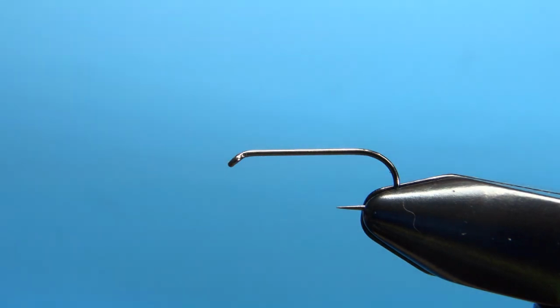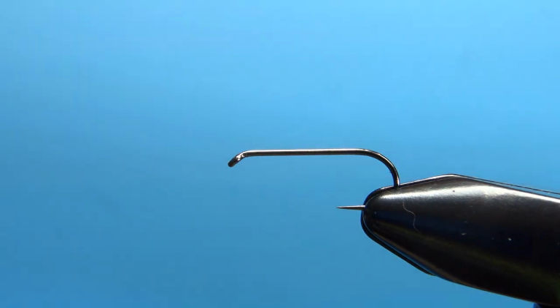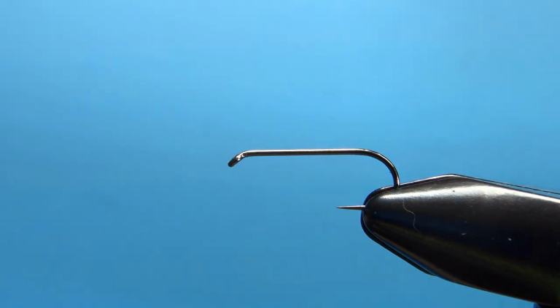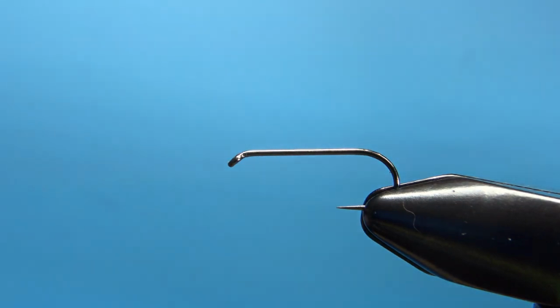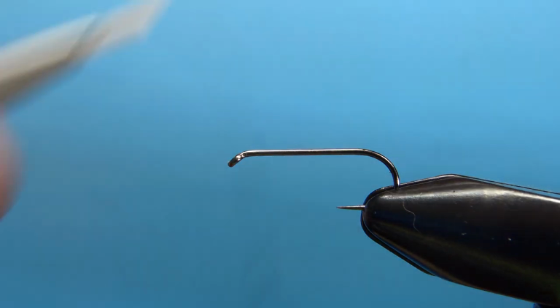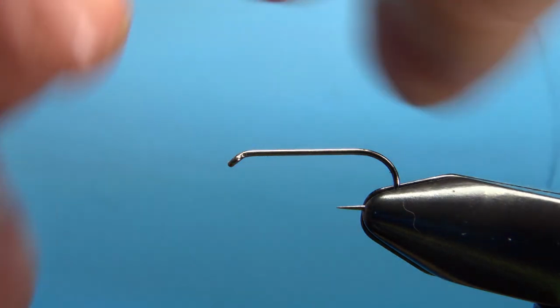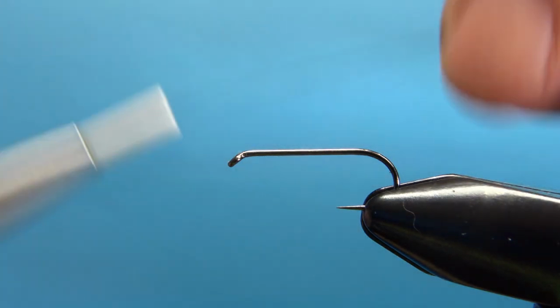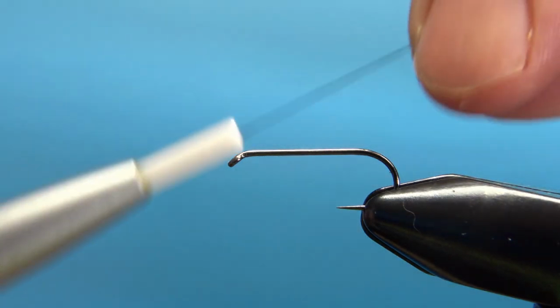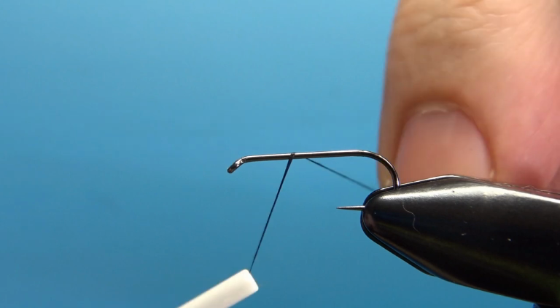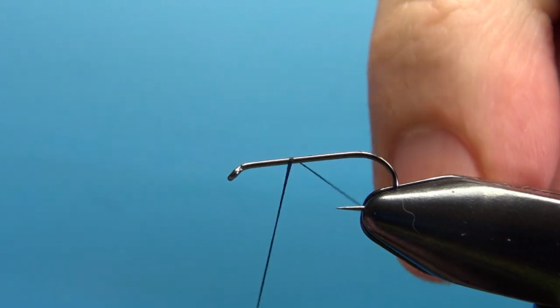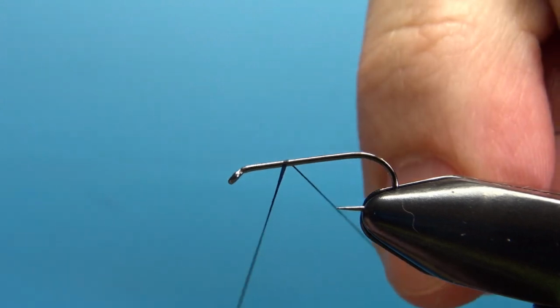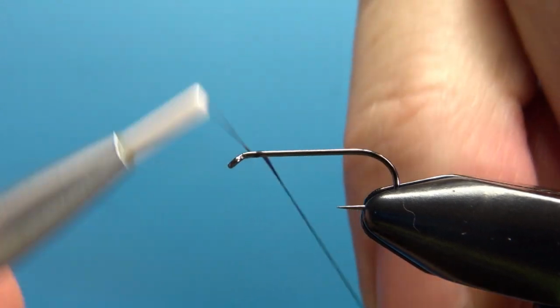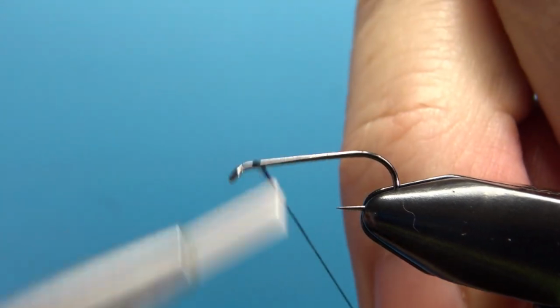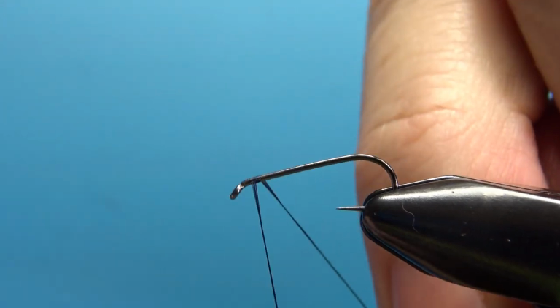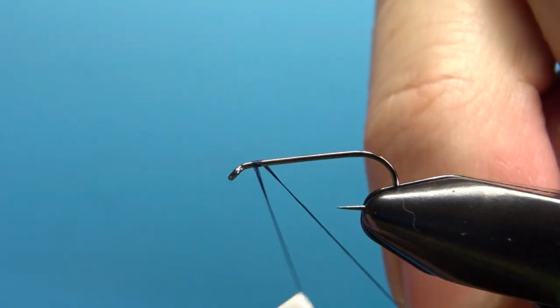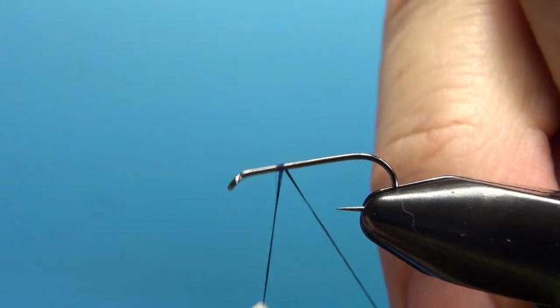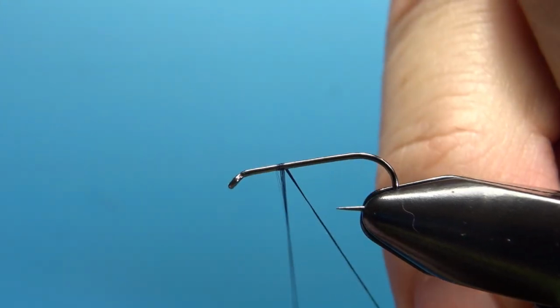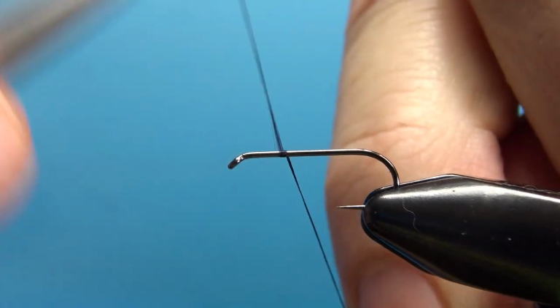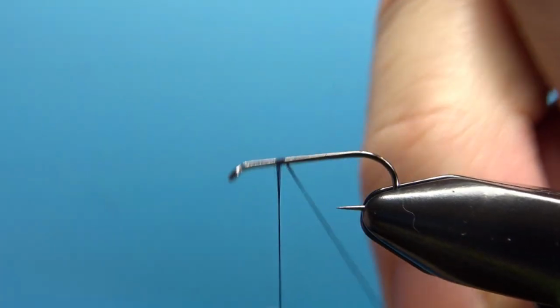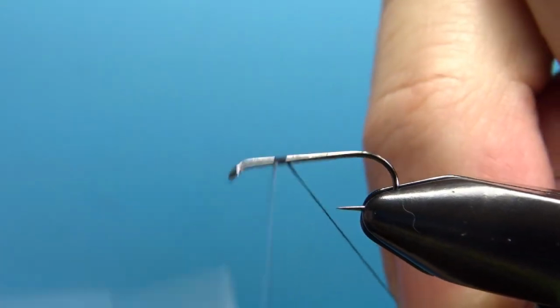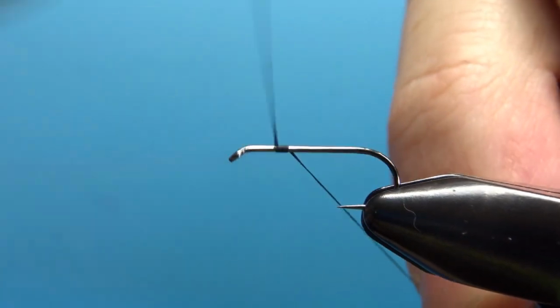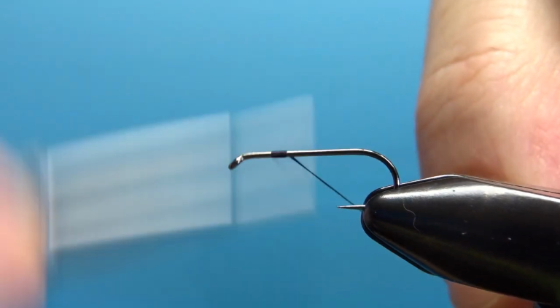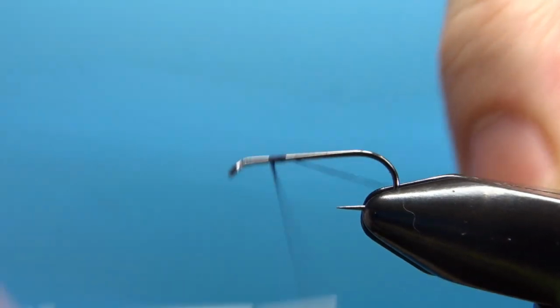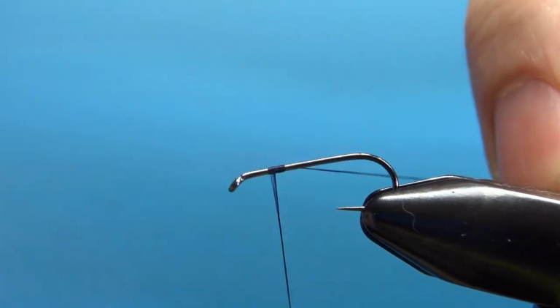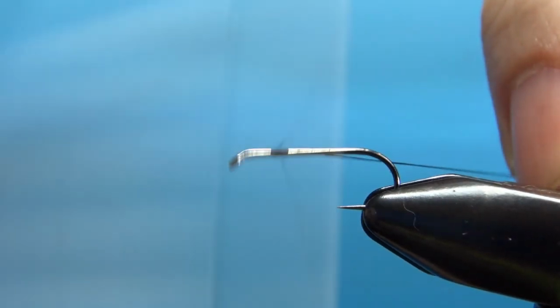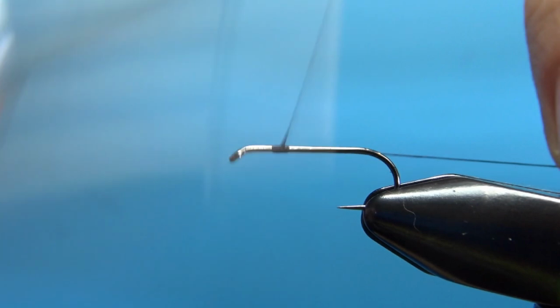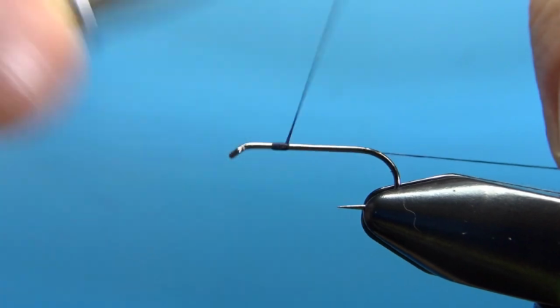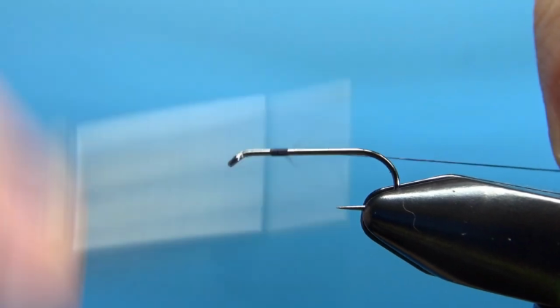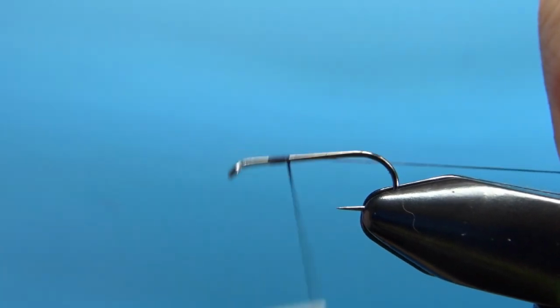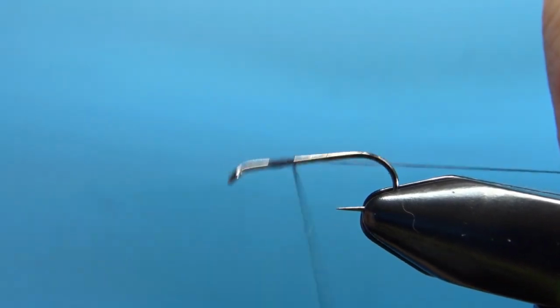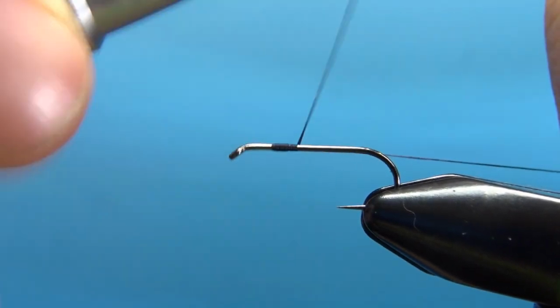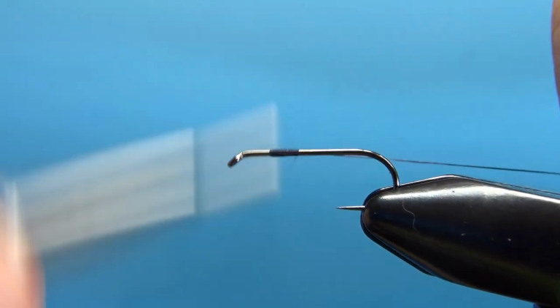It's a 1x long dry fly hook. I'm going to use black 70 denier UTC, and I'll lay a base and leave my thread hanging at about the one-third point.